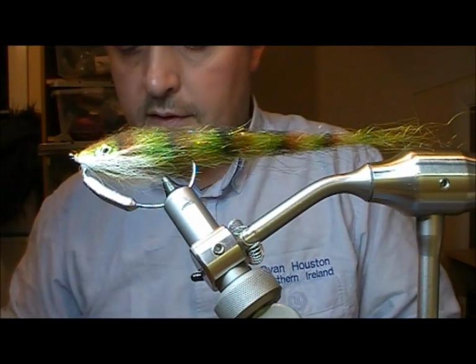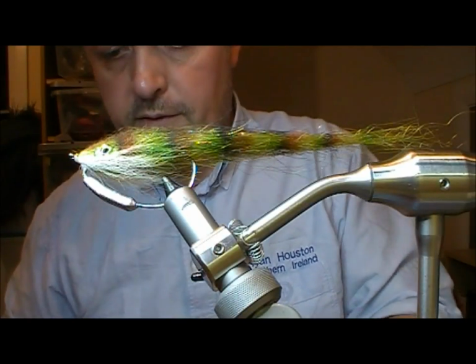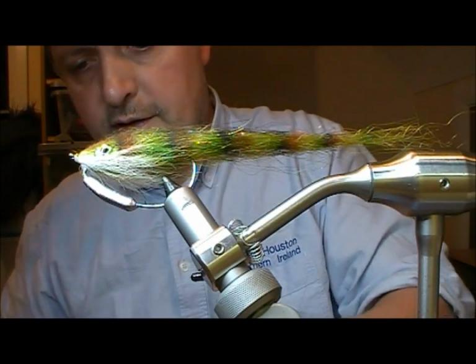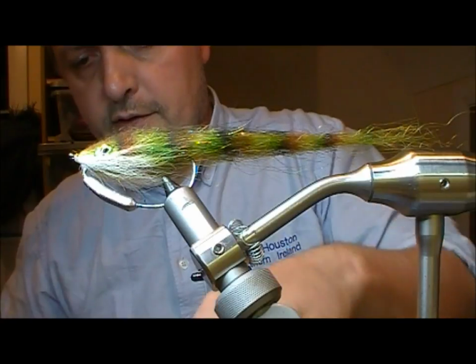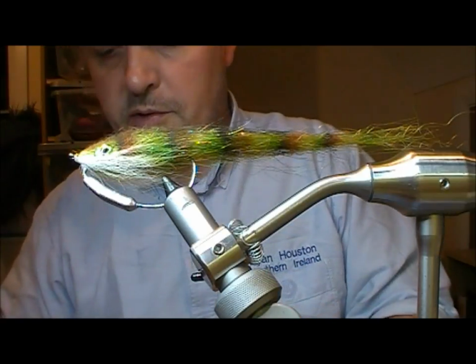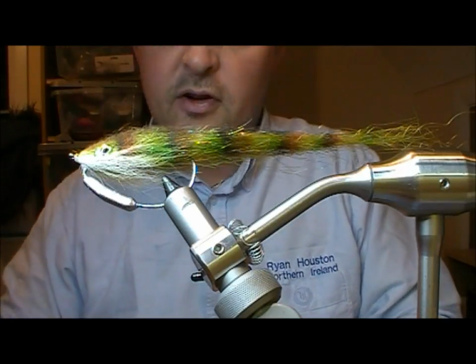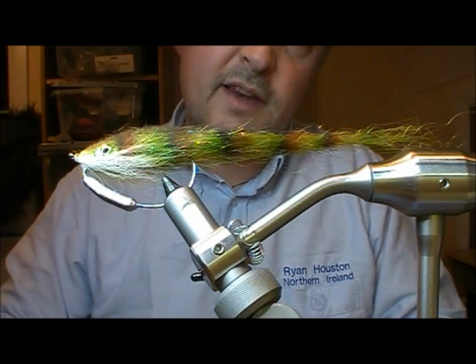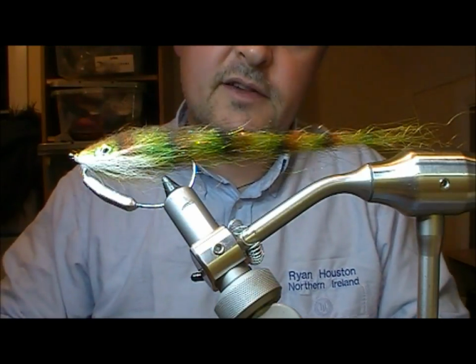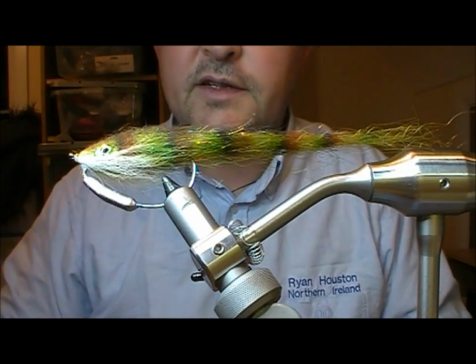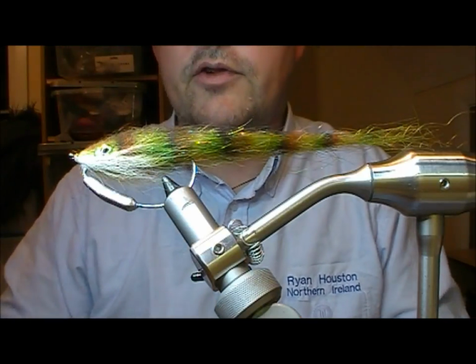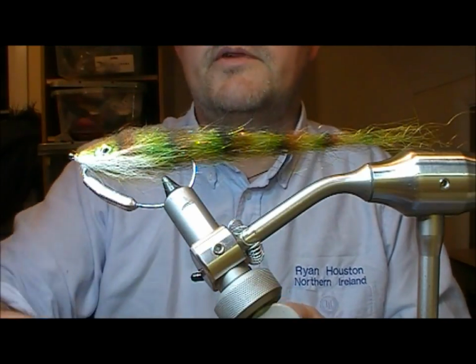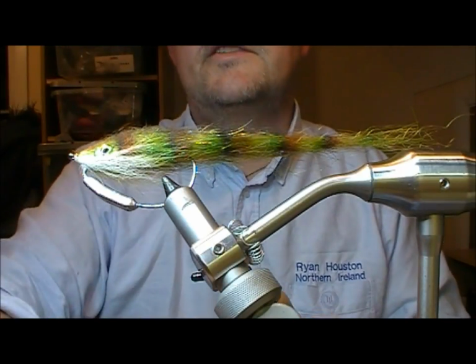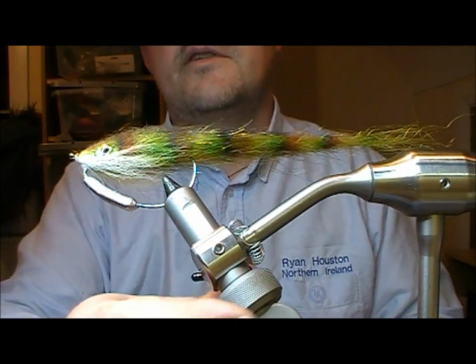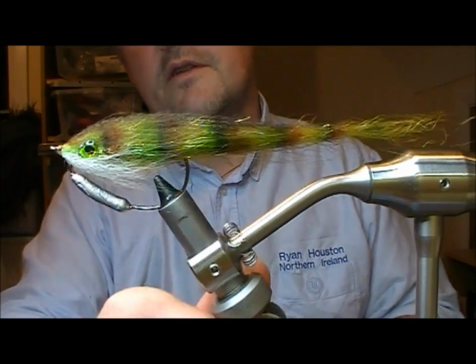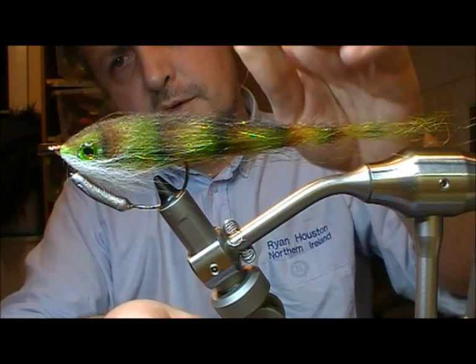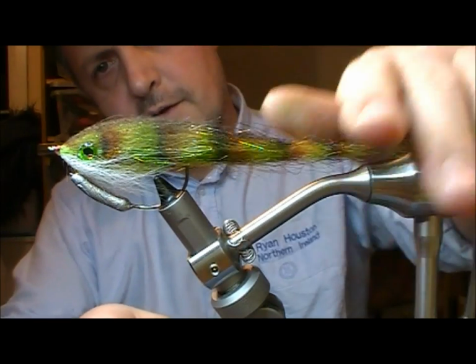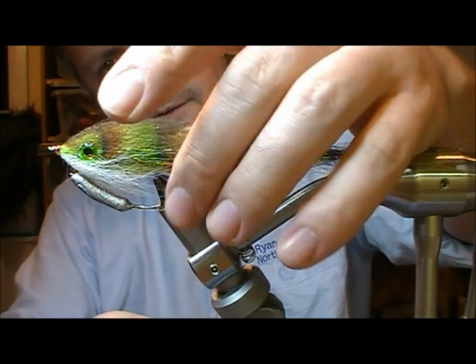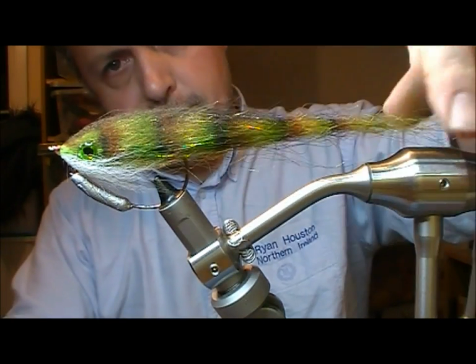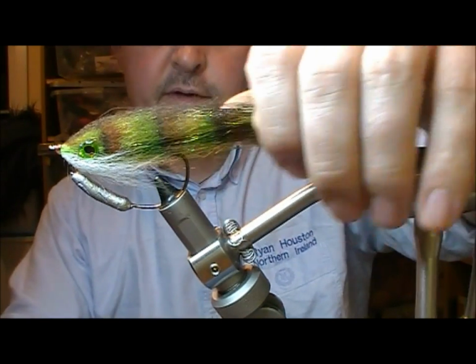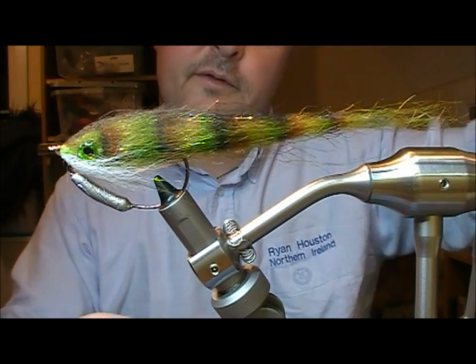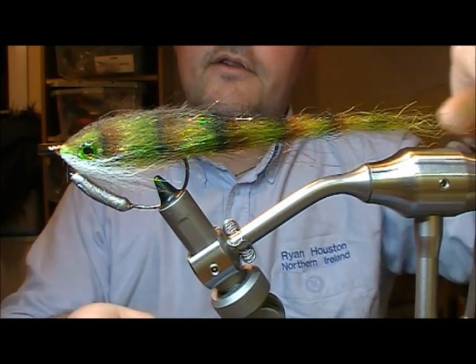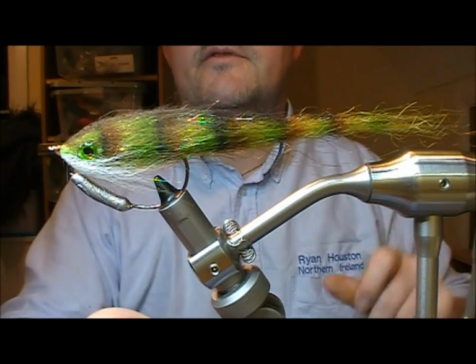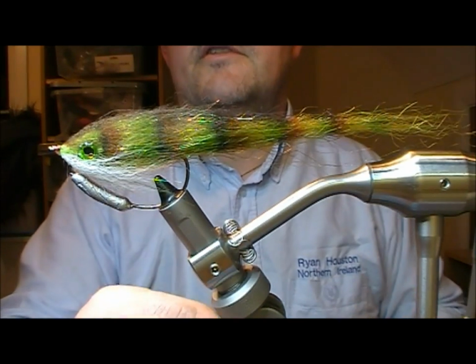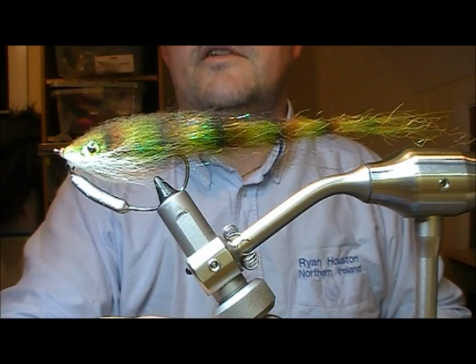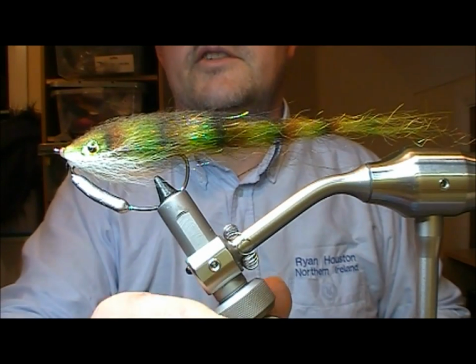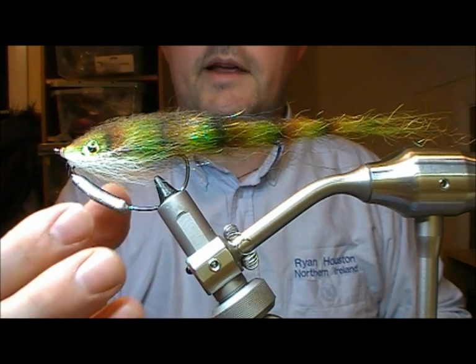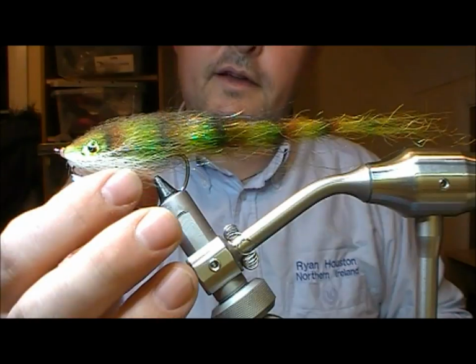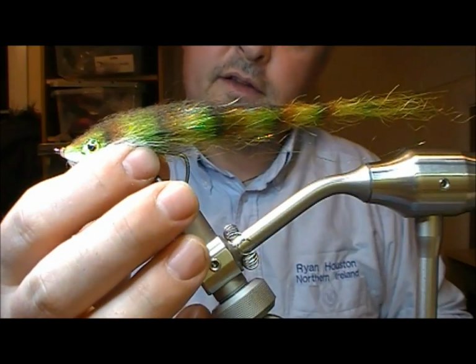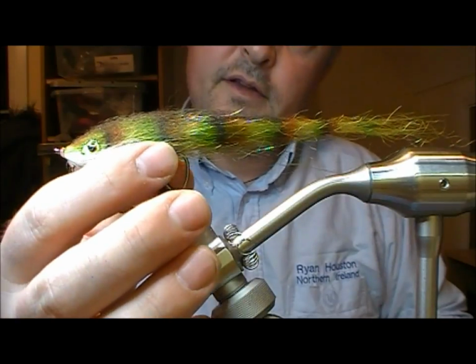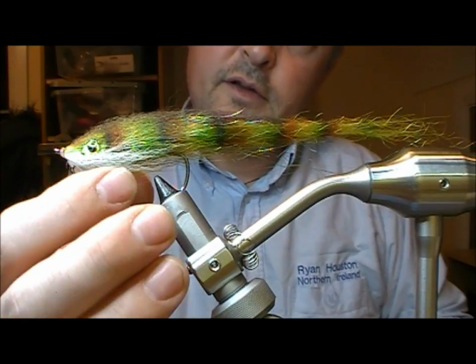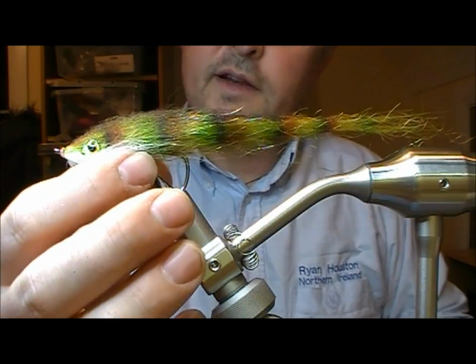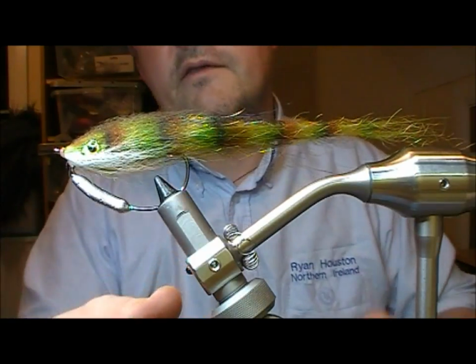So there we have a little jack pike casting fly. If we're casting with a spinning rod, although the weight in that is not excessive, you could probably match it with a fly rod if you really wanted. A little jack pike weedless keel fly.